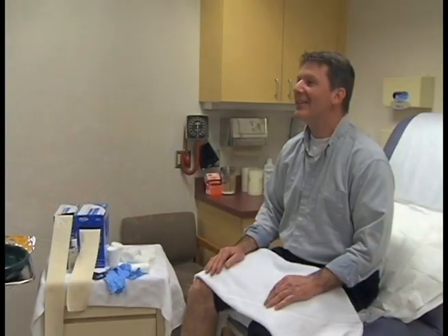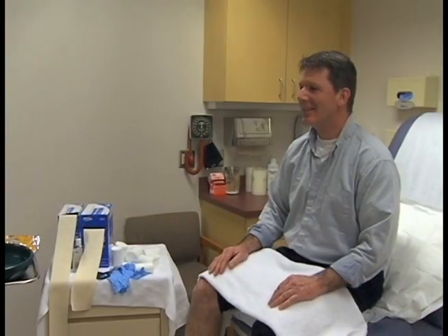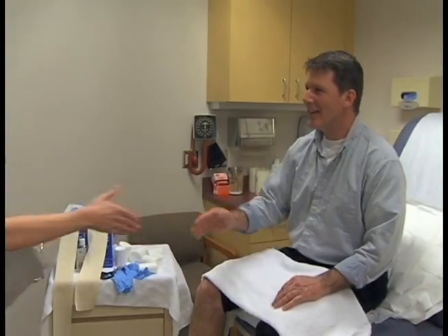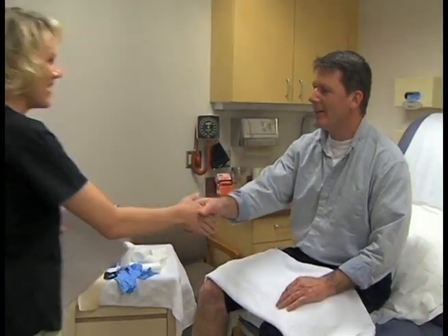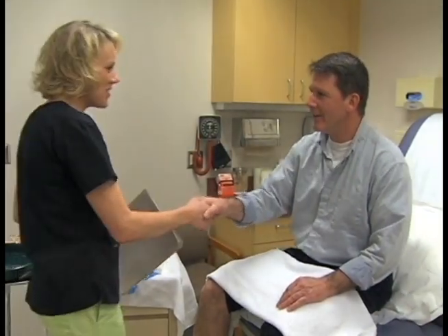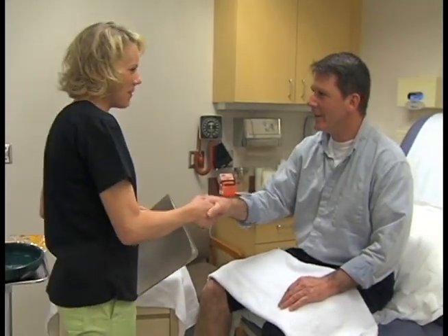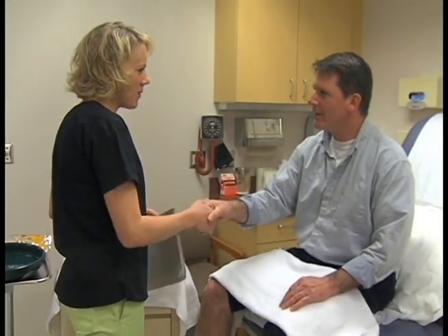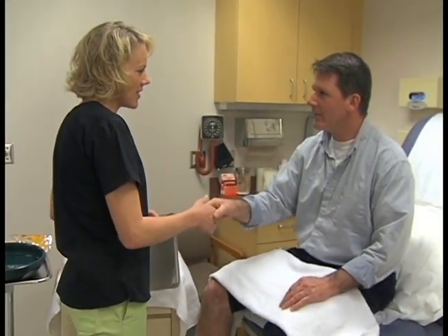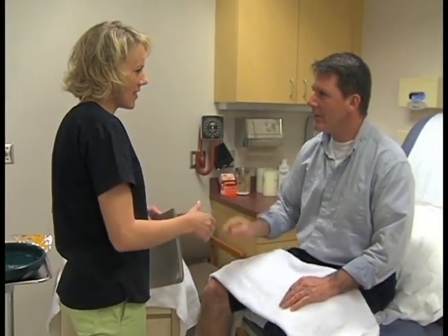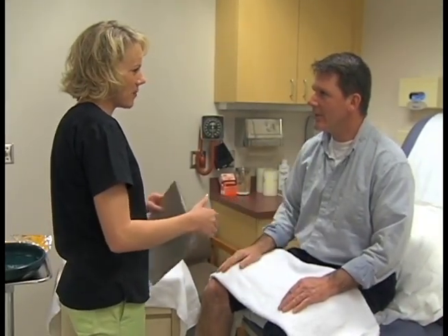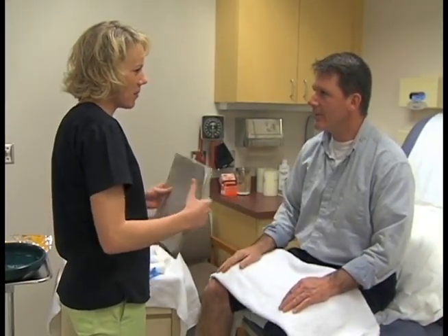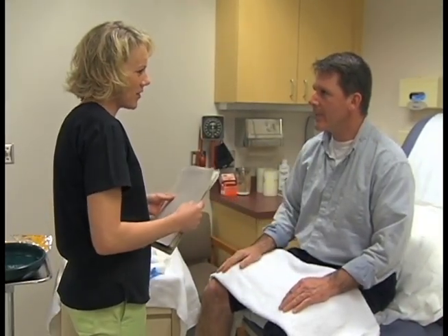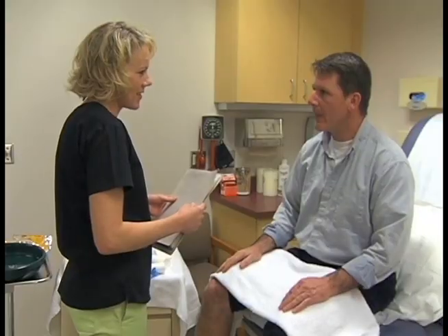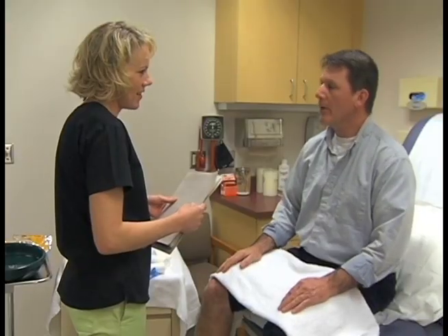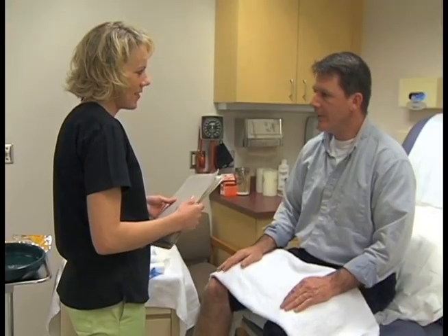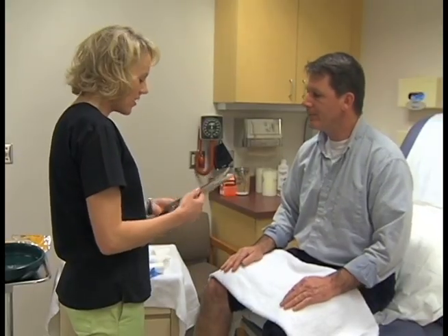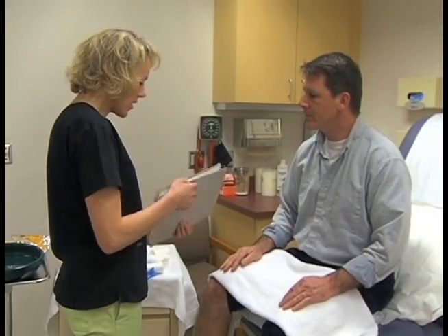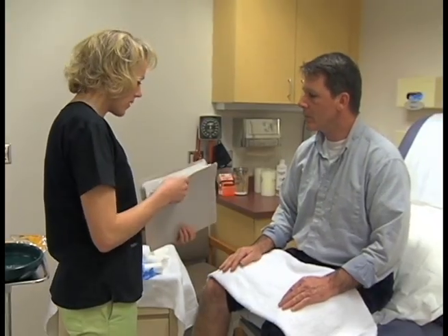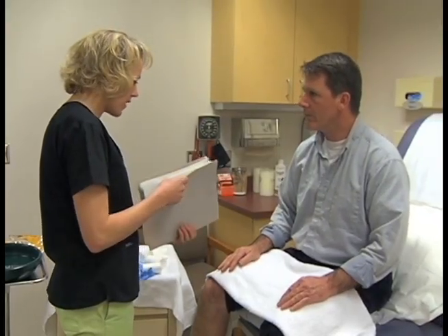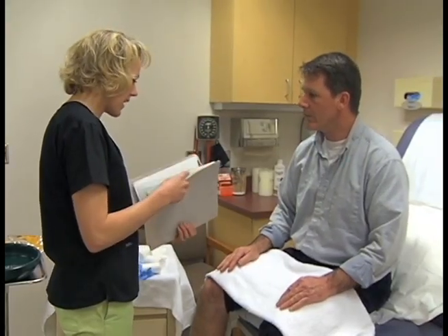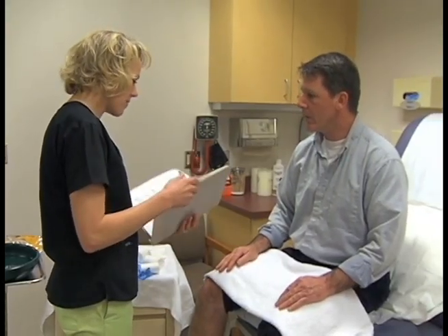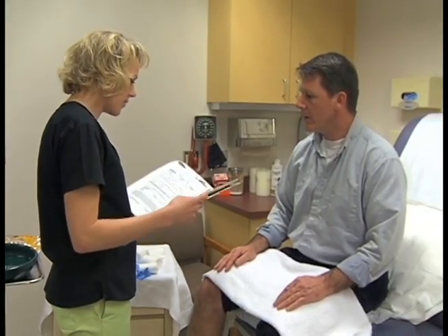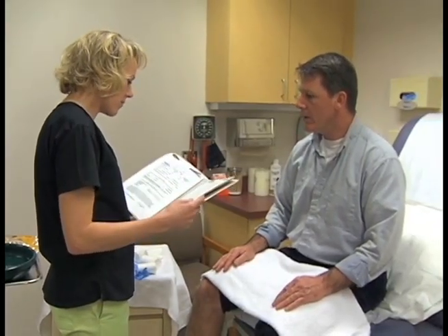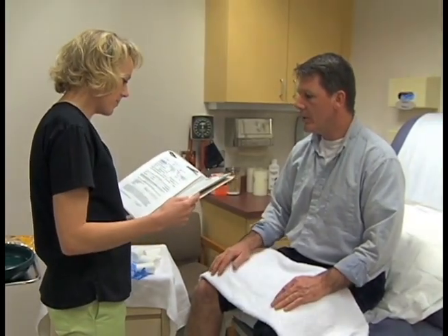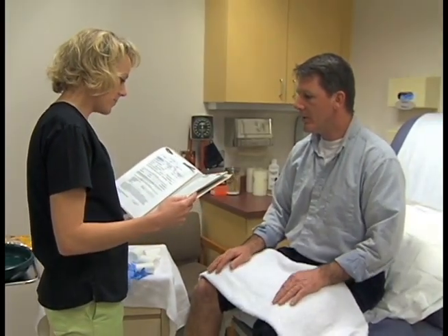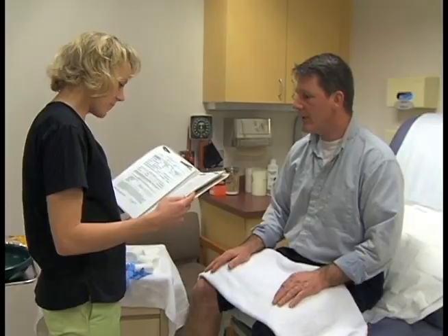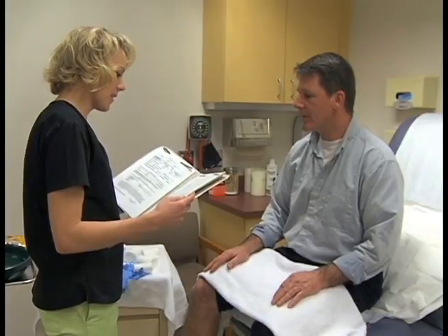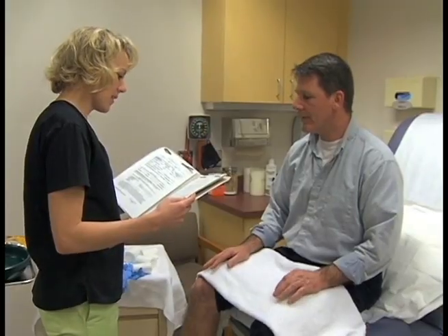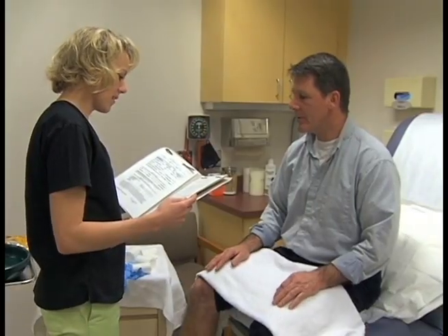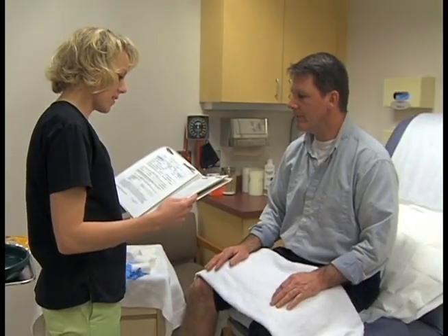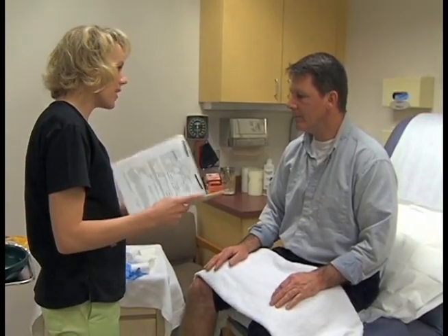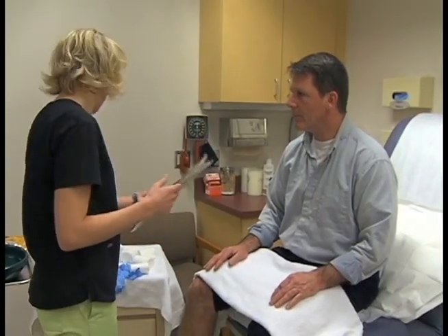Hi Ron. Hi. My name is Jamie and I'm a medical assistant. First, greet your patient, identify yourself, and ask for the patient's first and last name and date of birth.